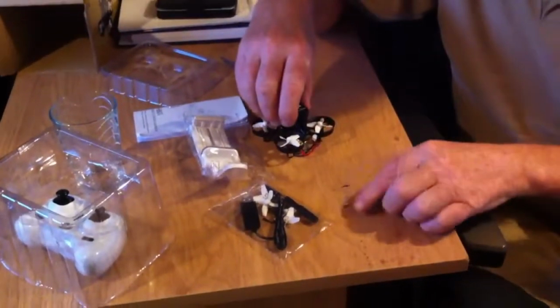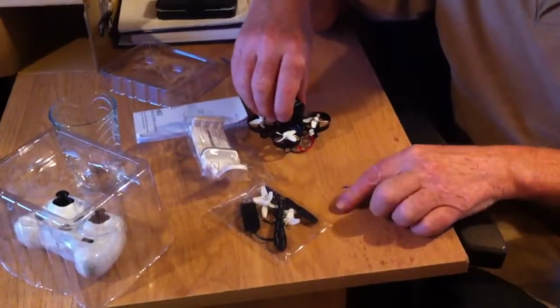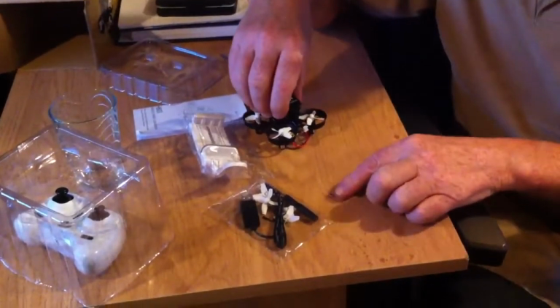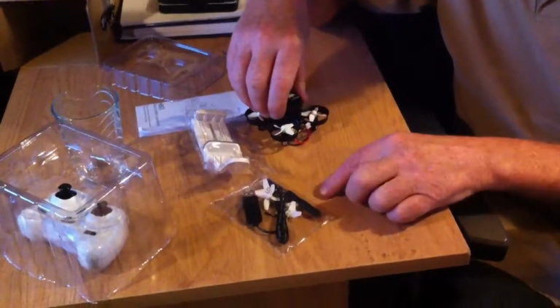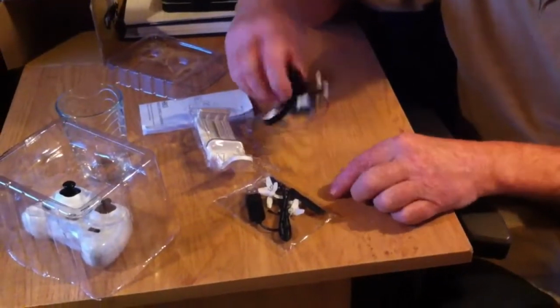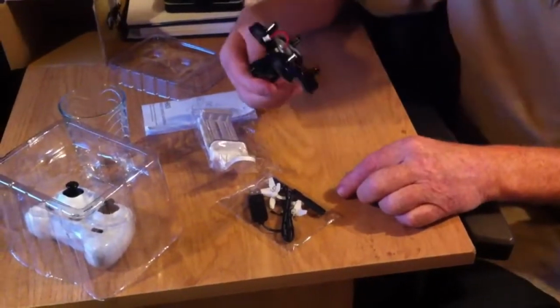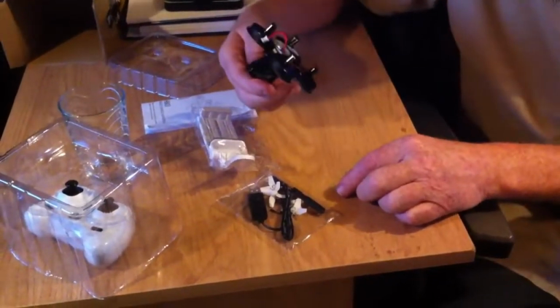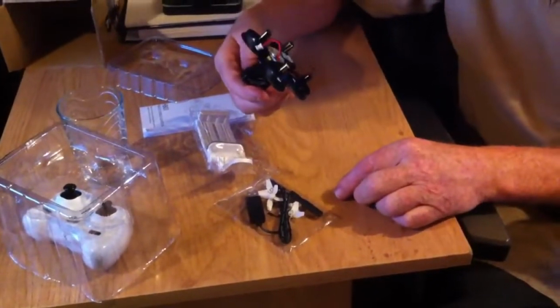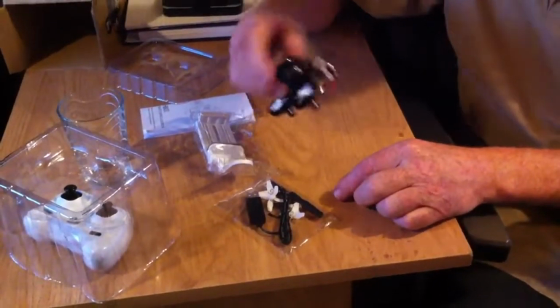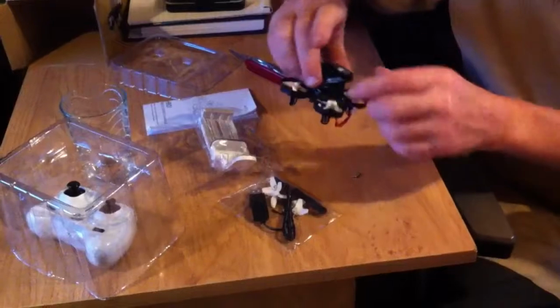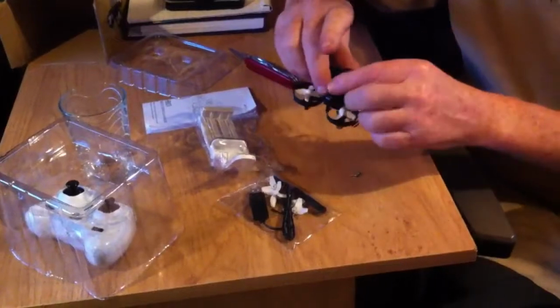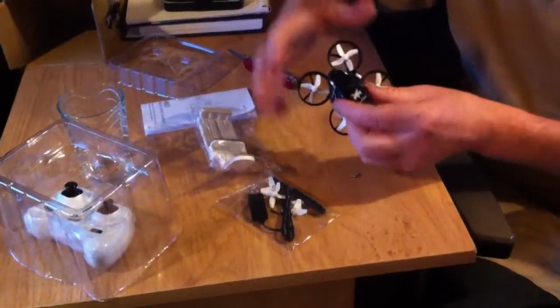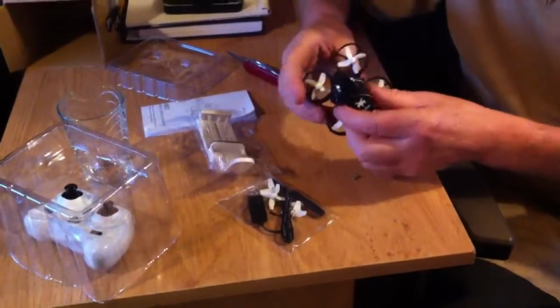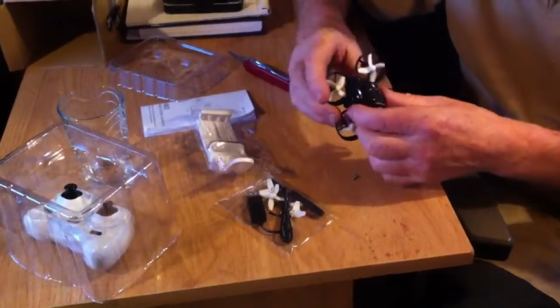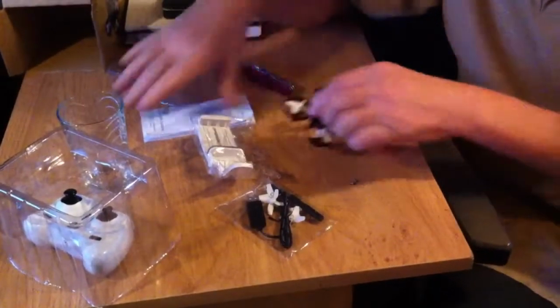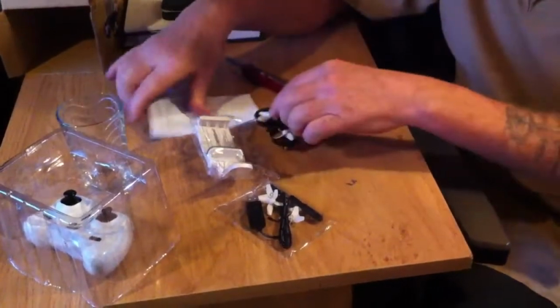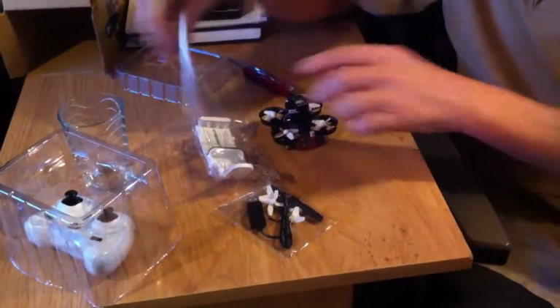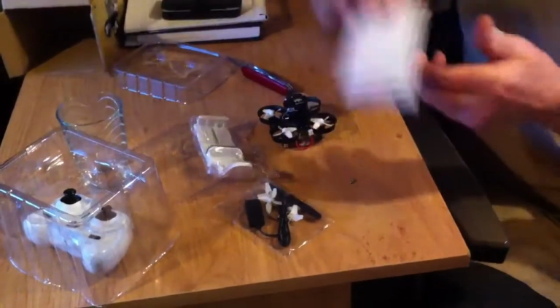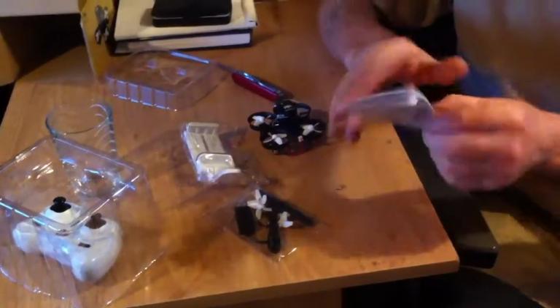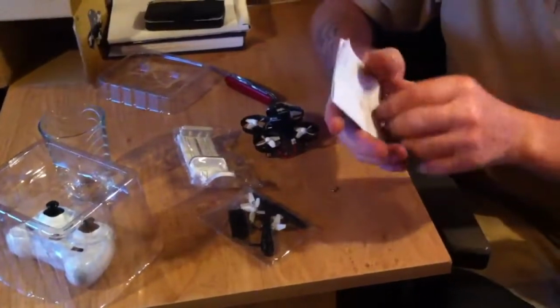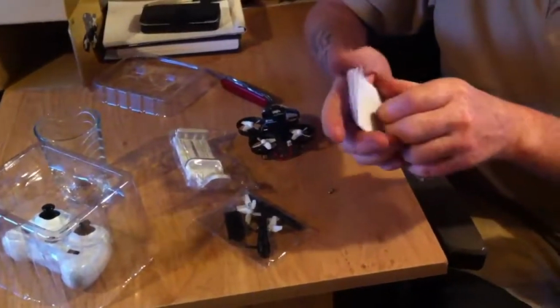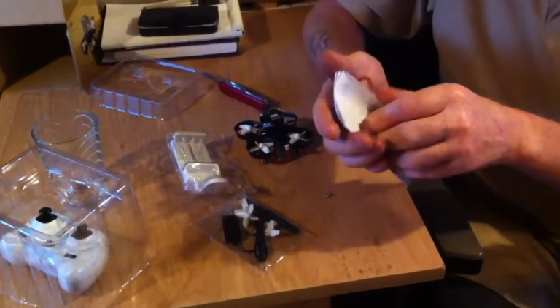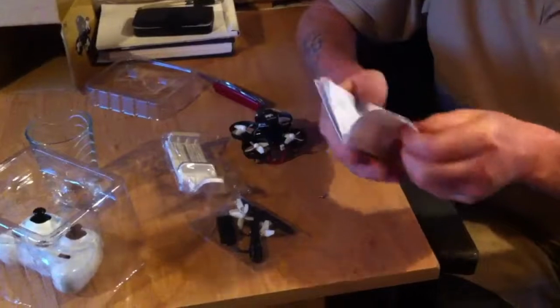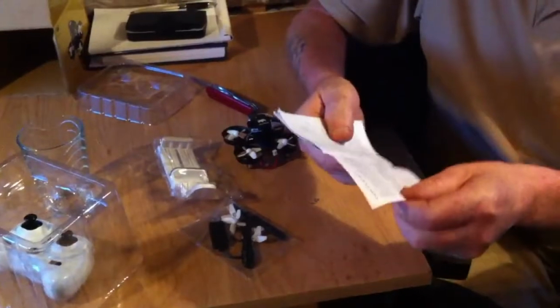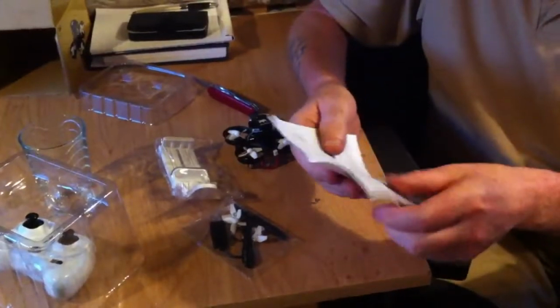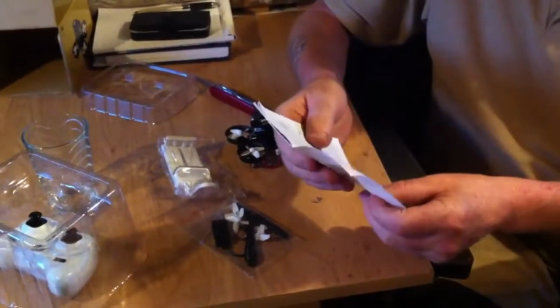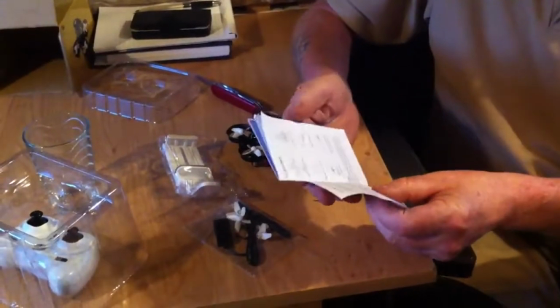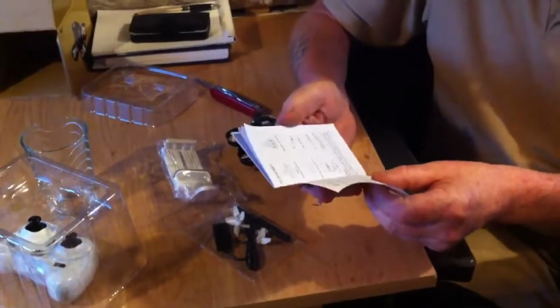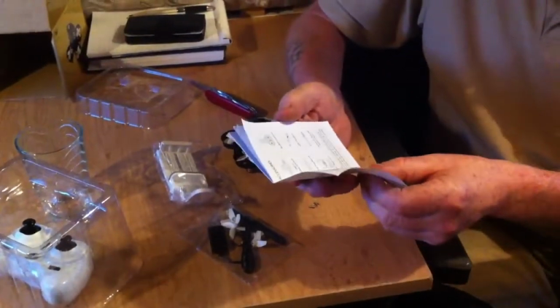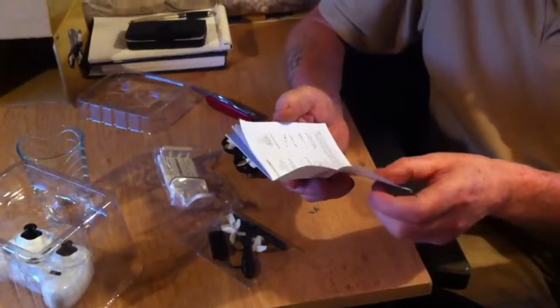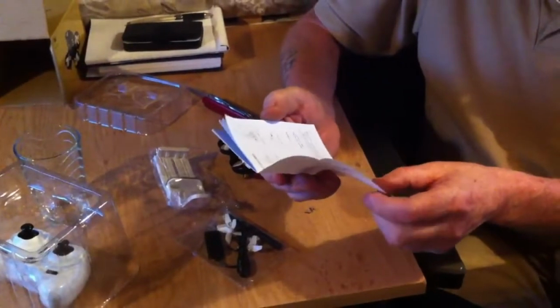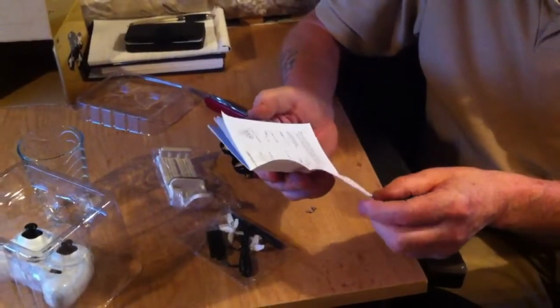There are two screws here. Where are they for? I don't know. I'm gonna read the manual and then I'll see what the screws are for.